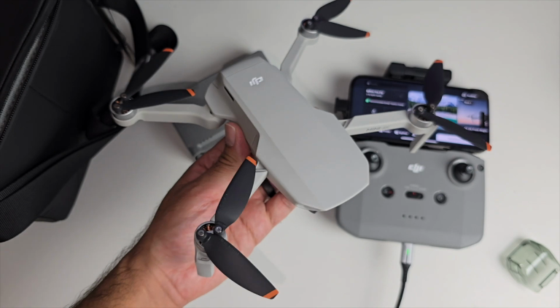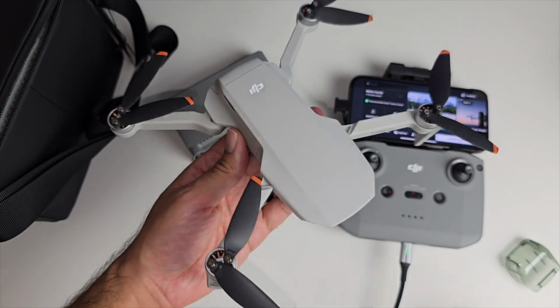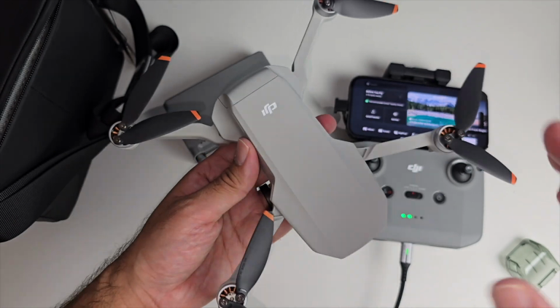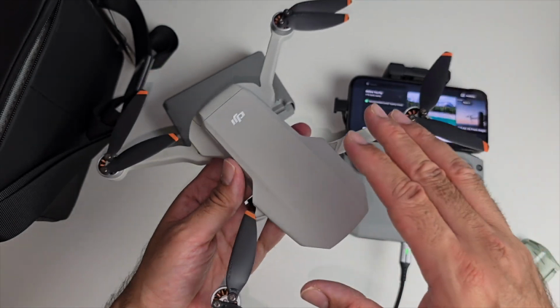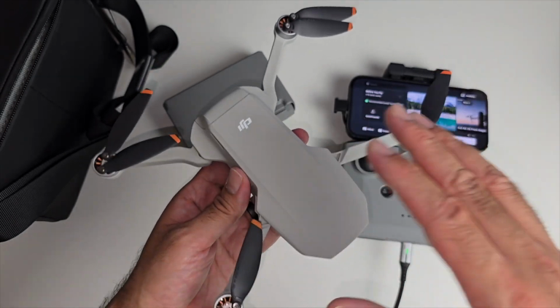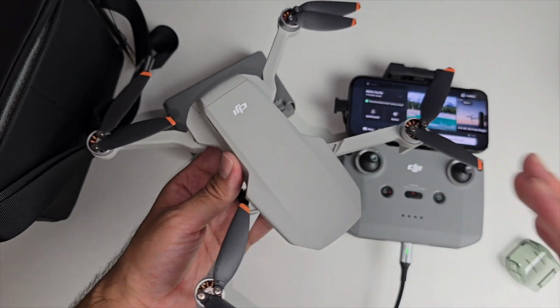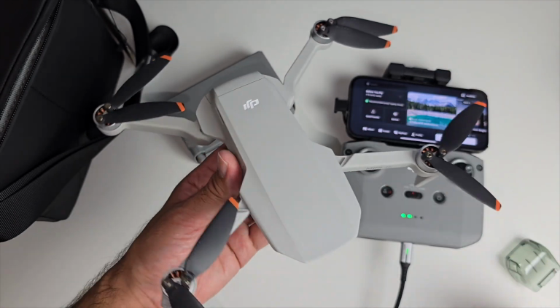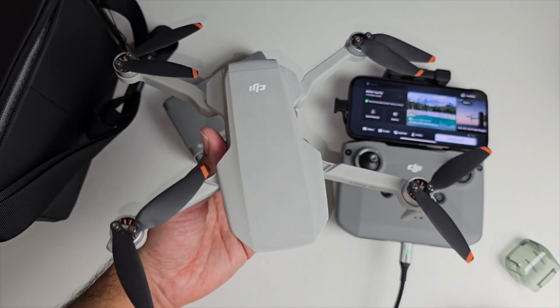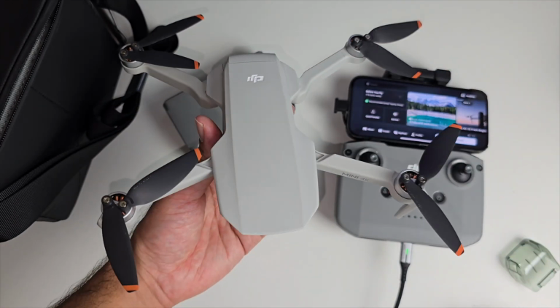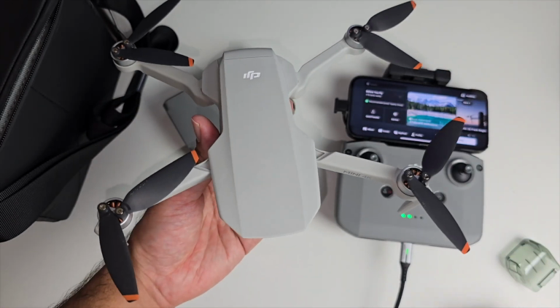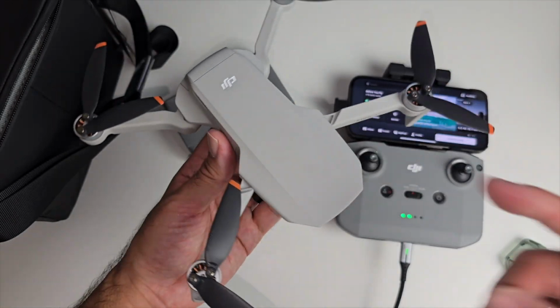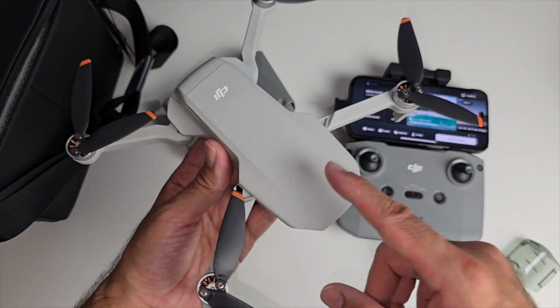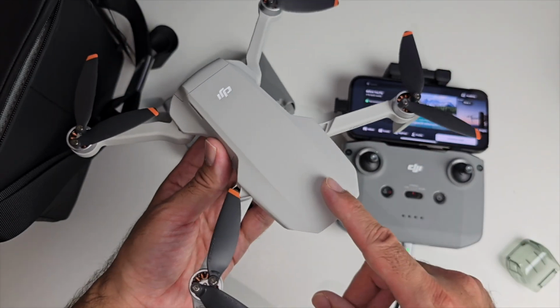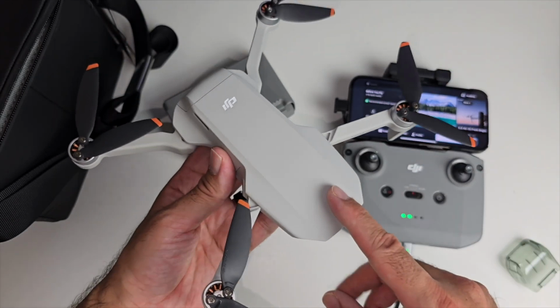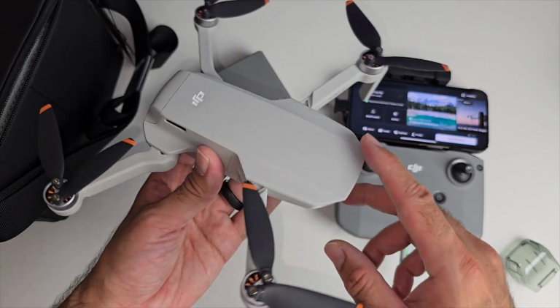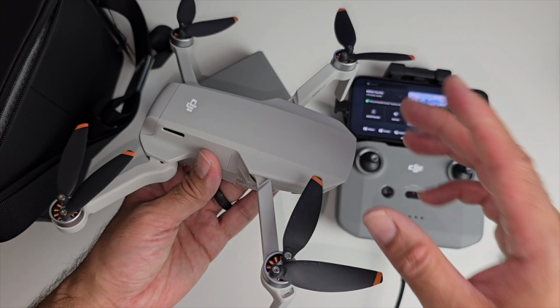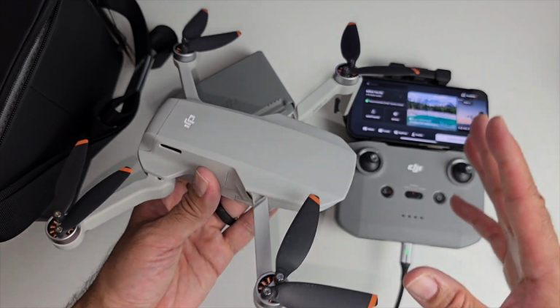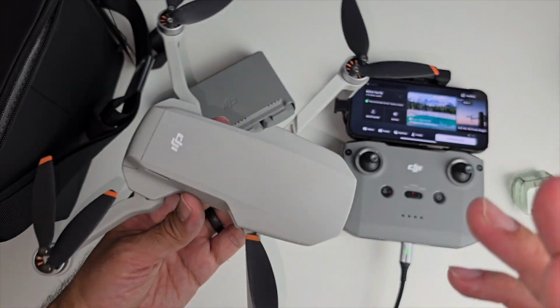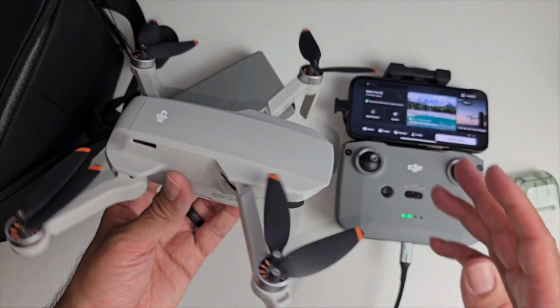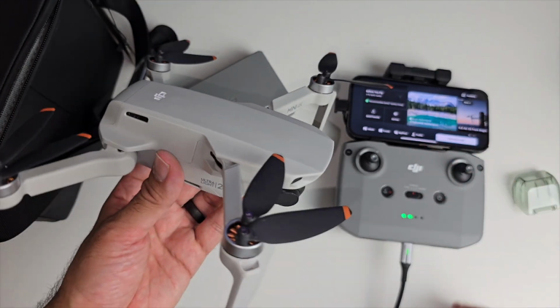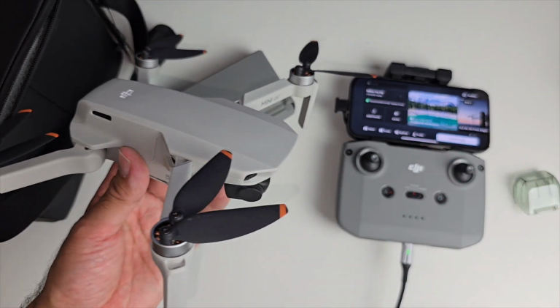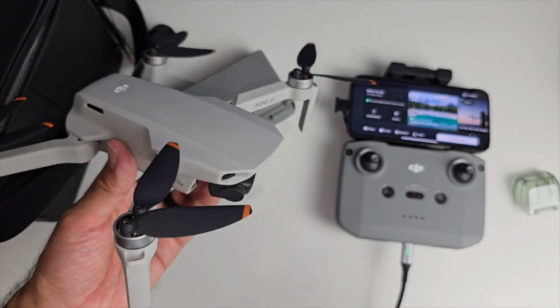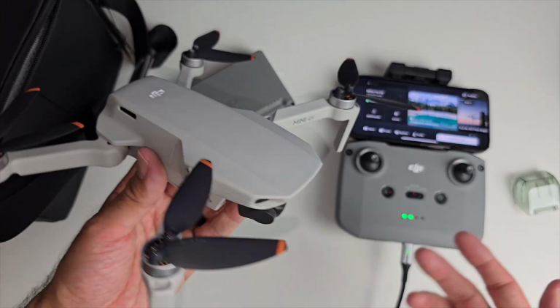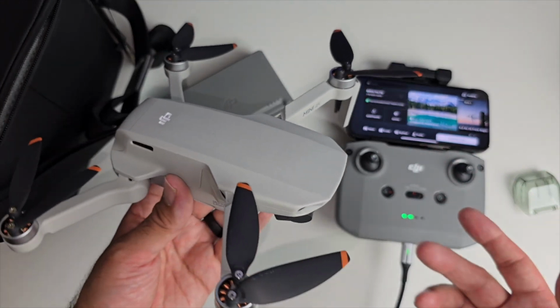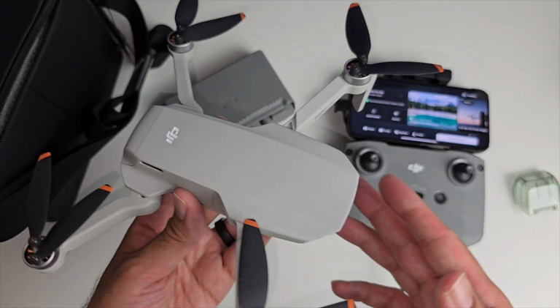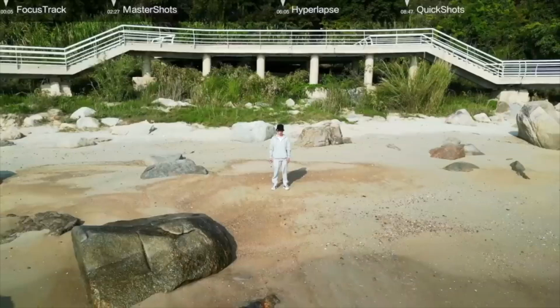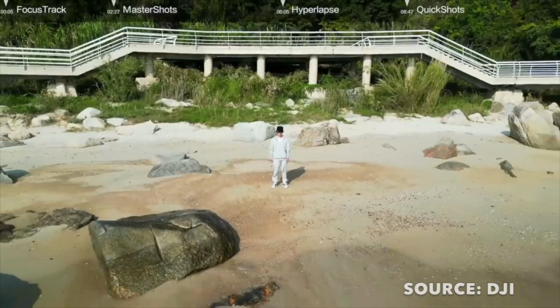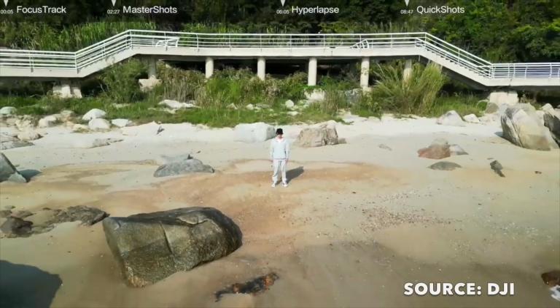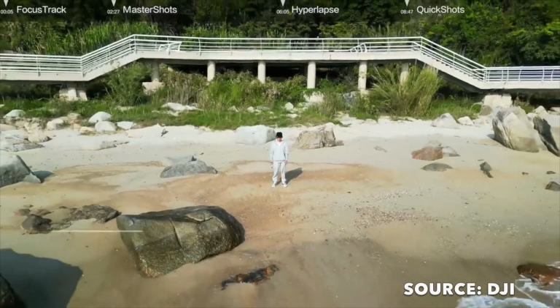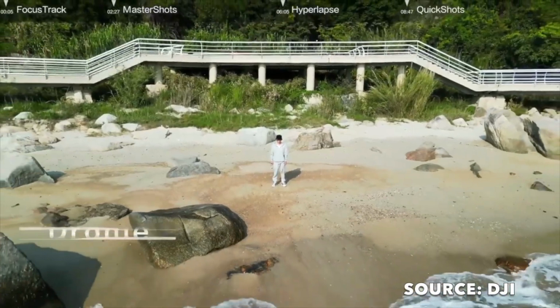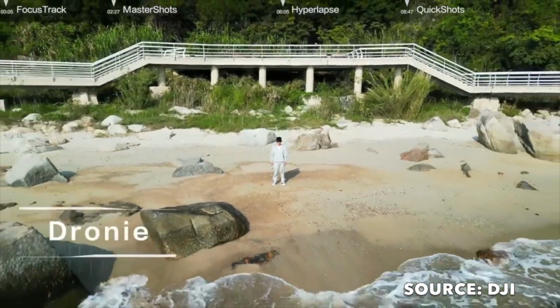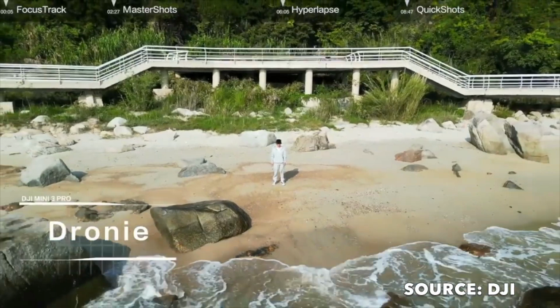Because it's 249 grams, you don't need a drone pilot certificate to fly this in the UK, so this is within the law. It's very easy to use. Let me quickly explain some of the modes.